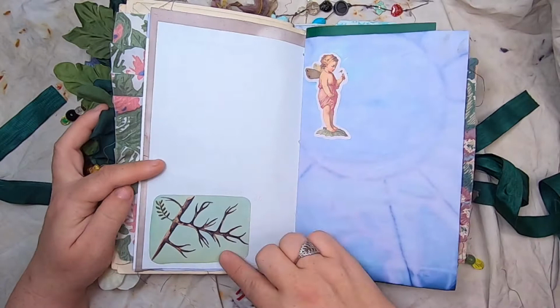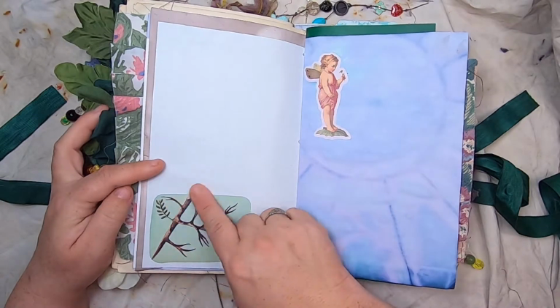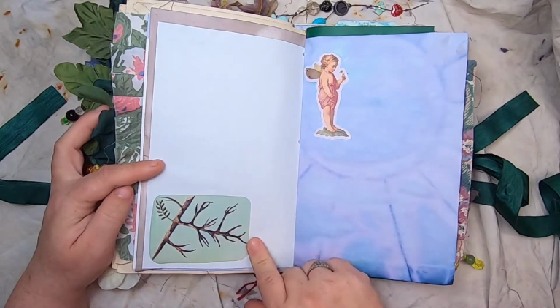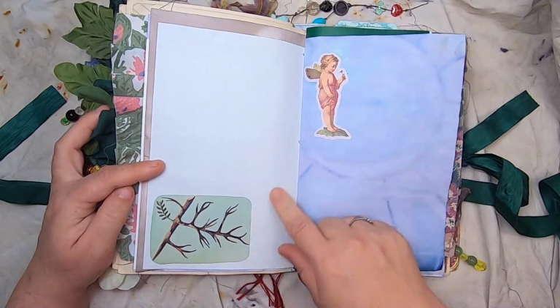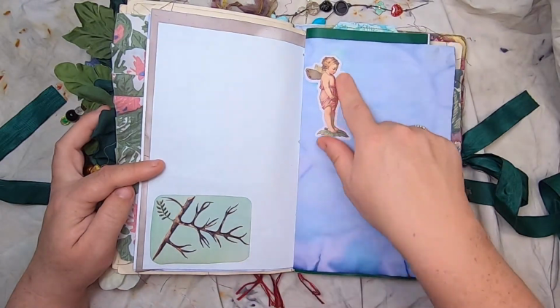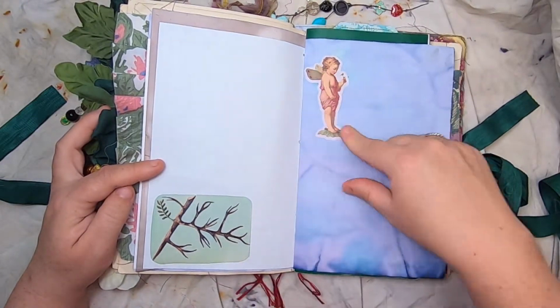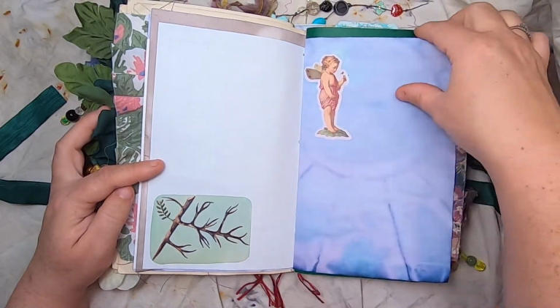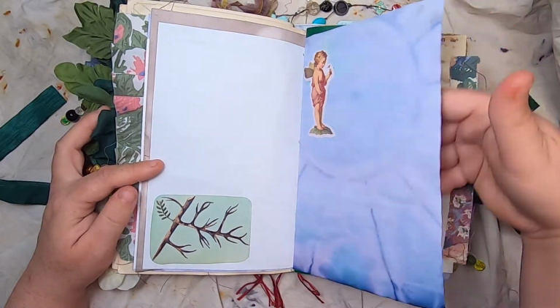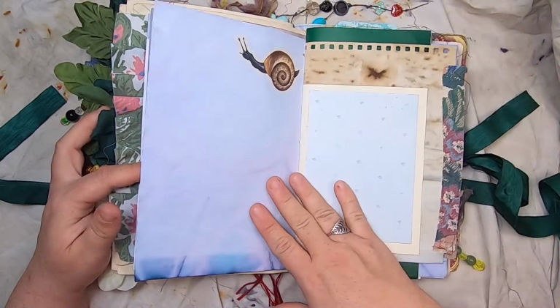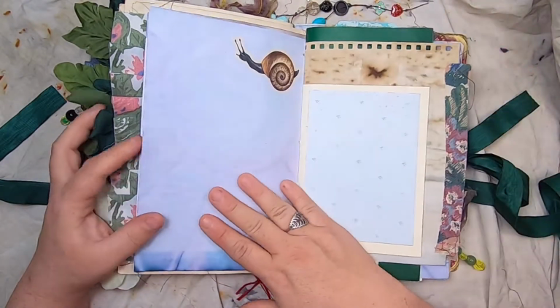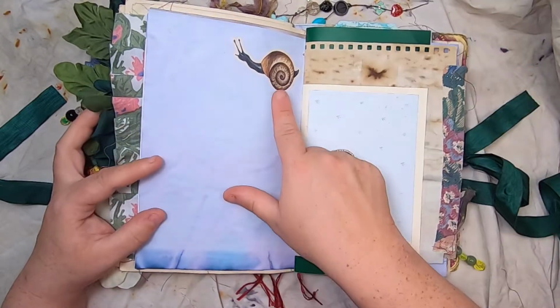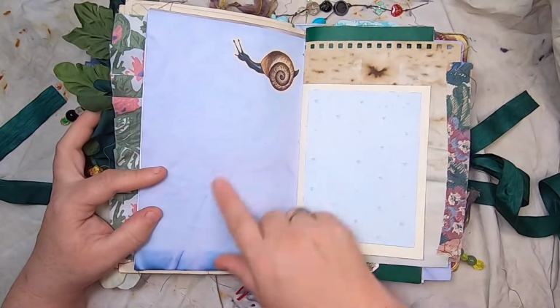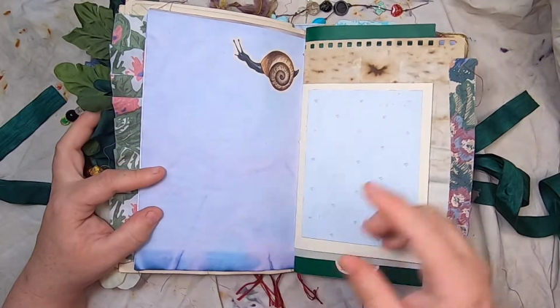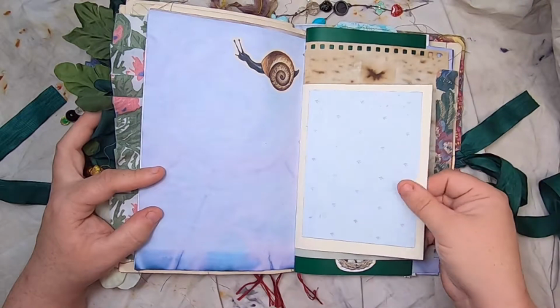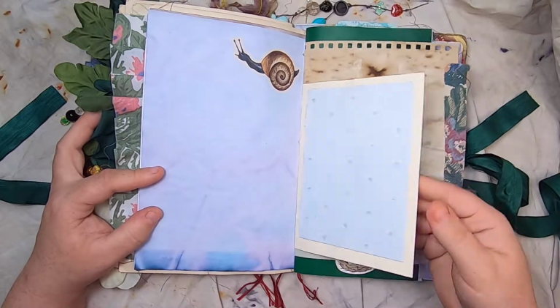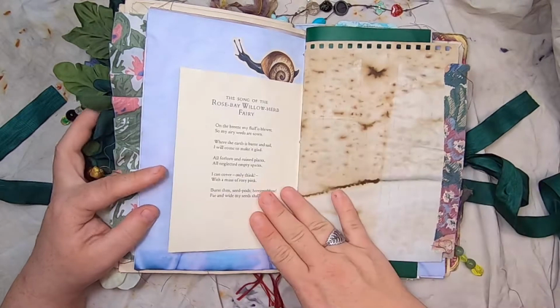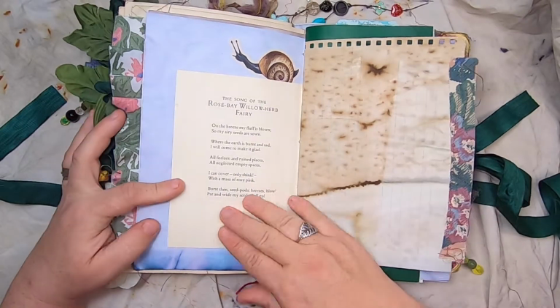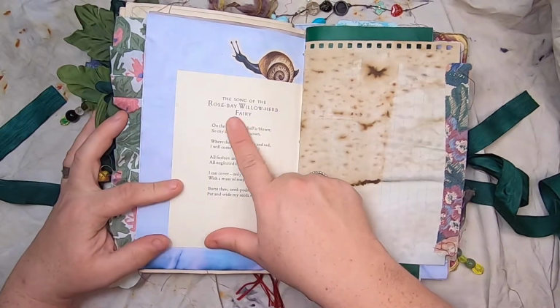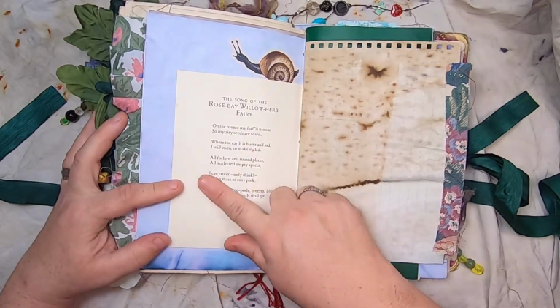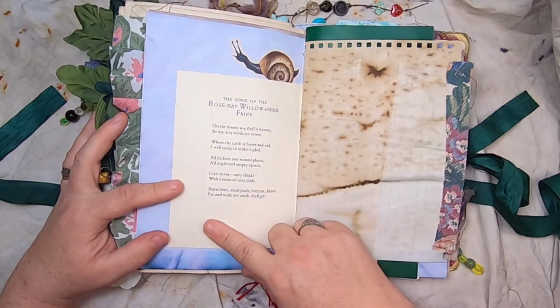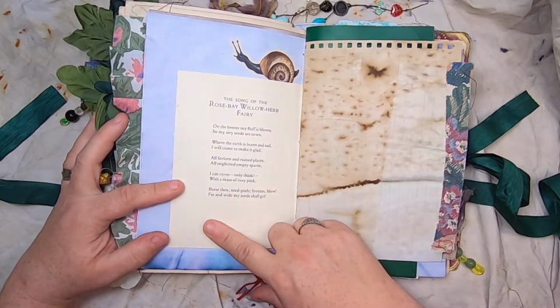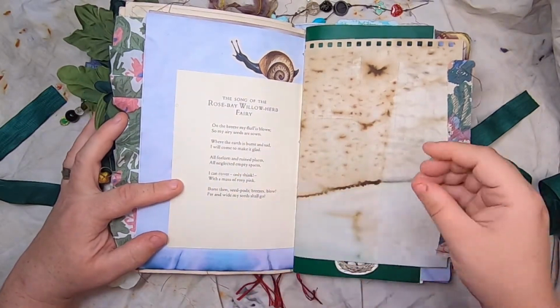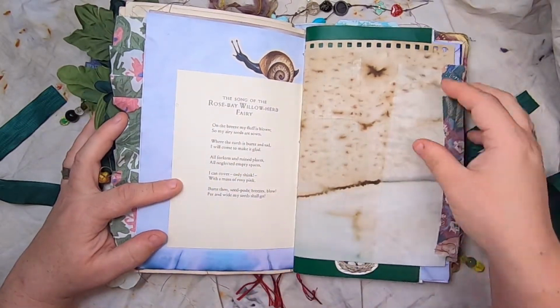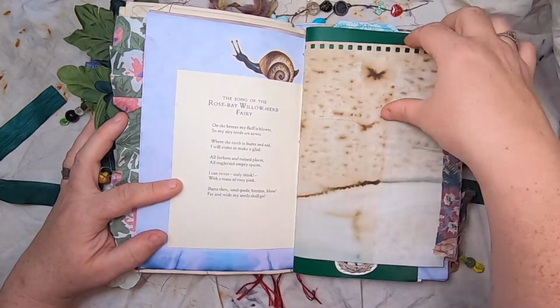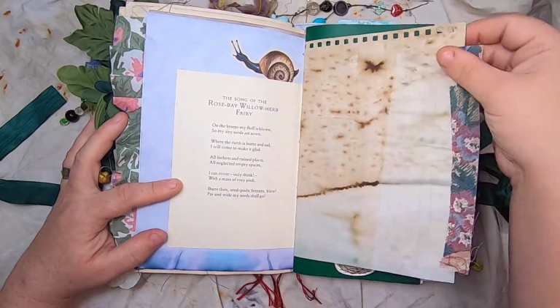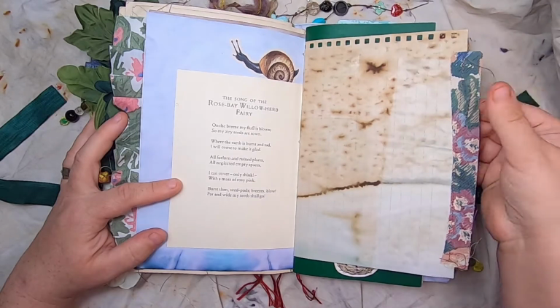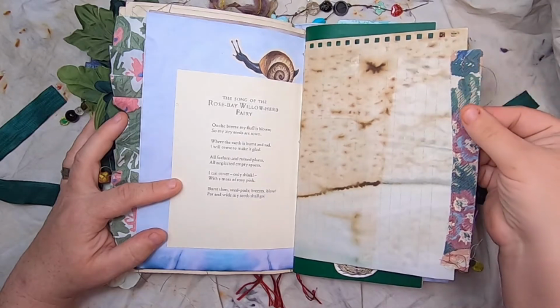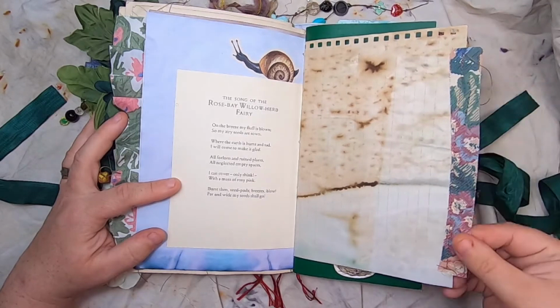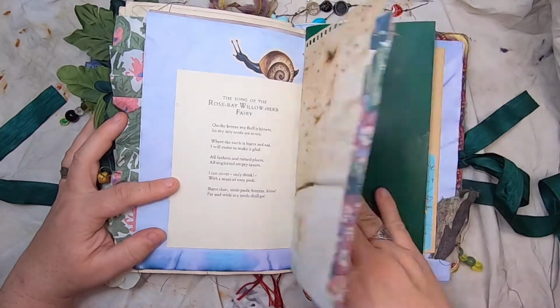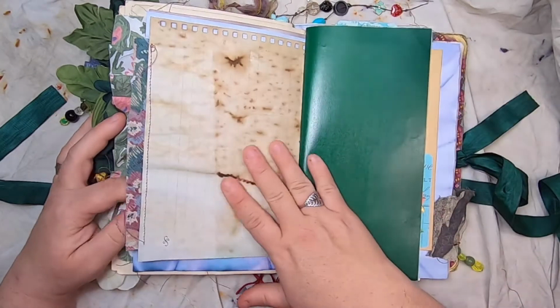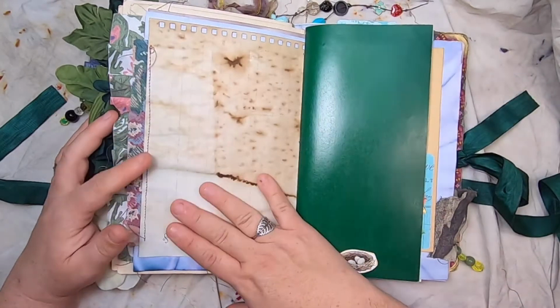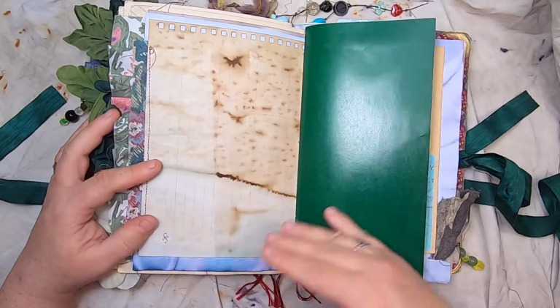A vintage plant card, a little fairy on cabbage-dyed paper, a snail. The song of the Rose Bay Willow Herb Fairy, with some fabric down the side of this coffee-dyed paper.